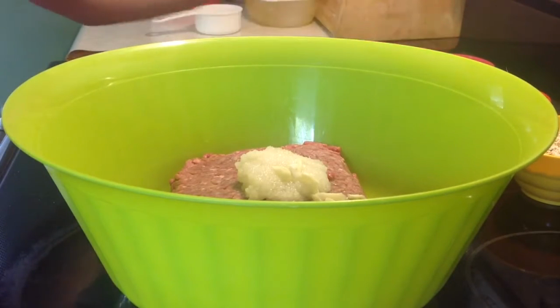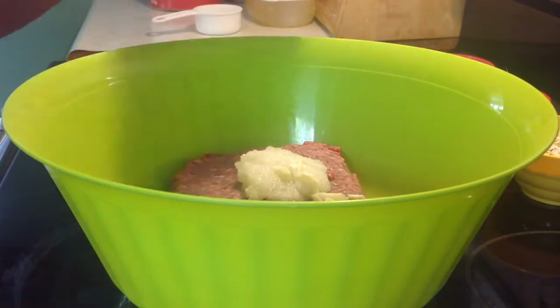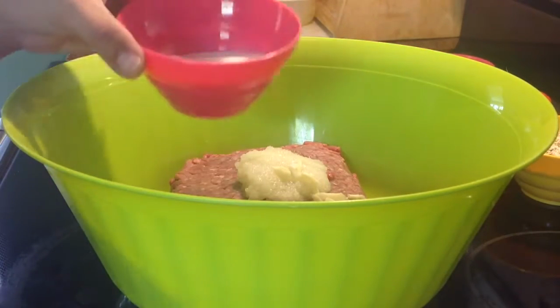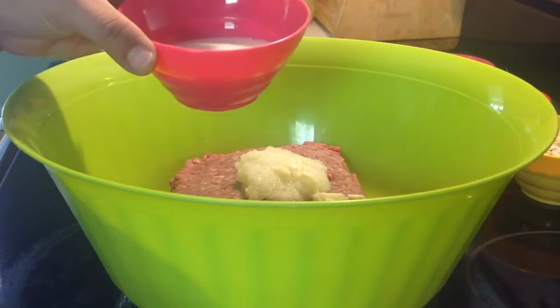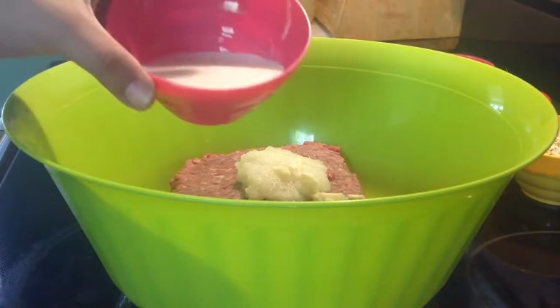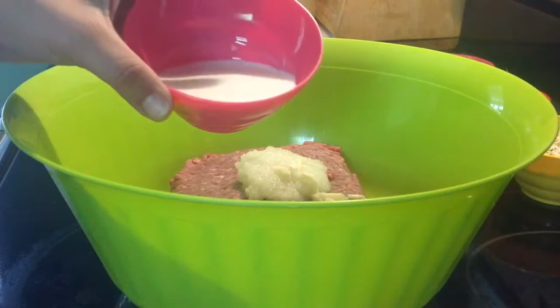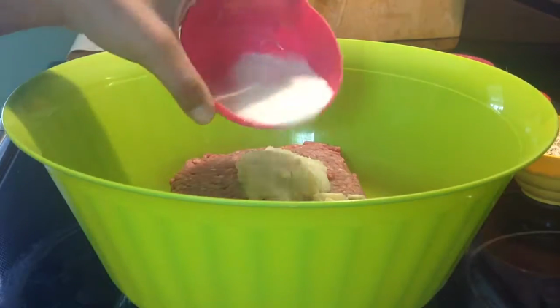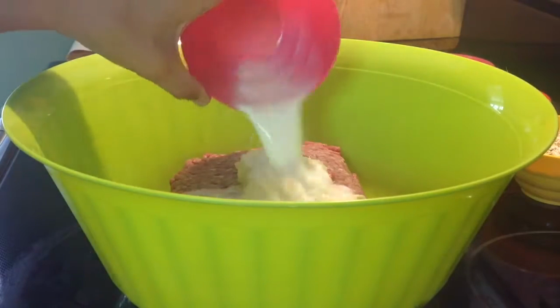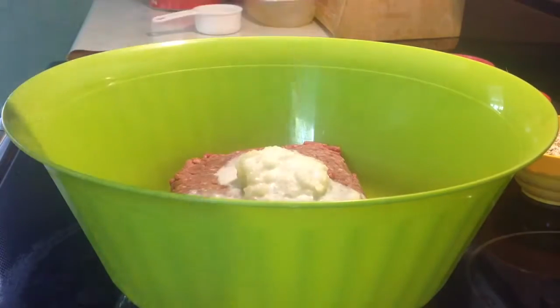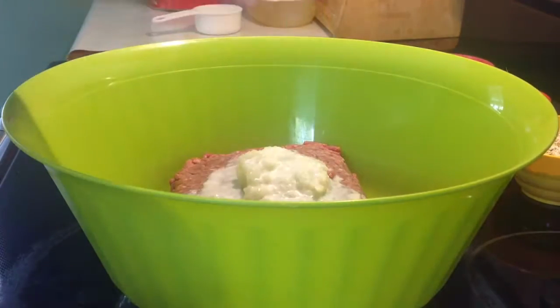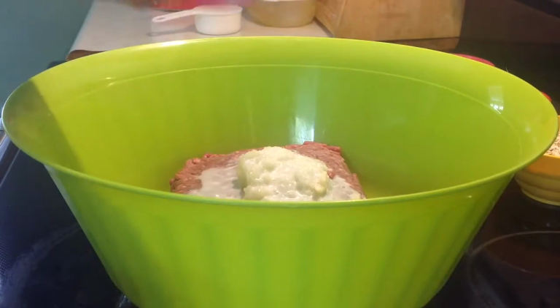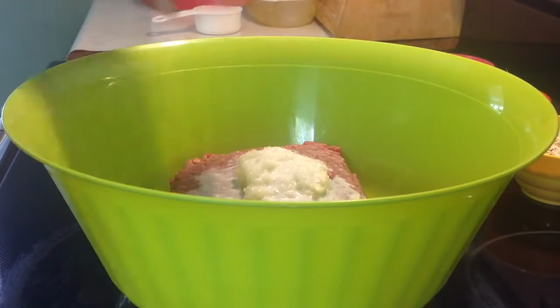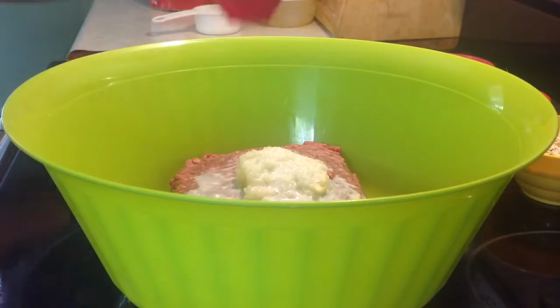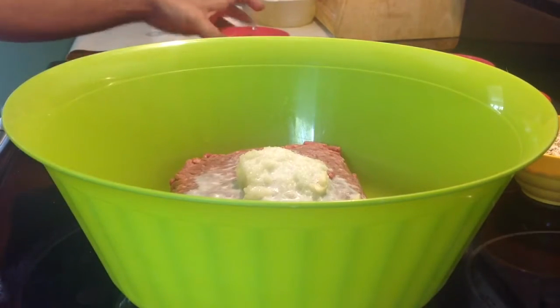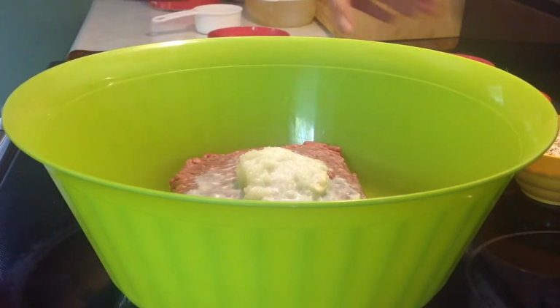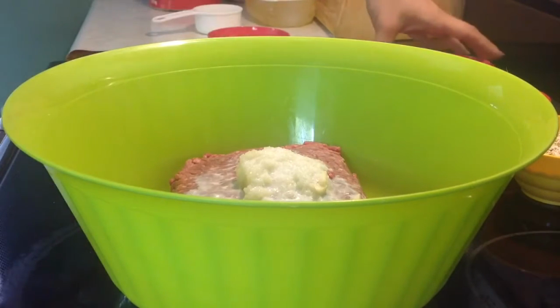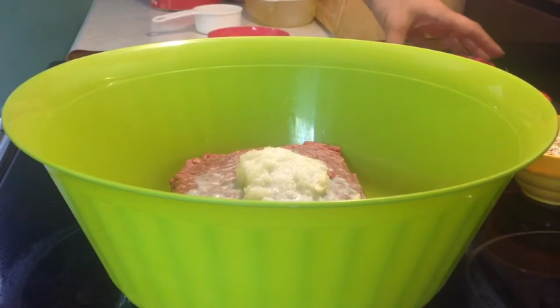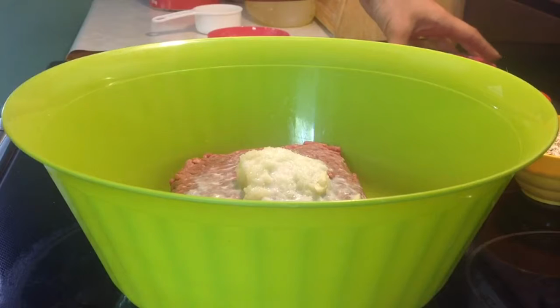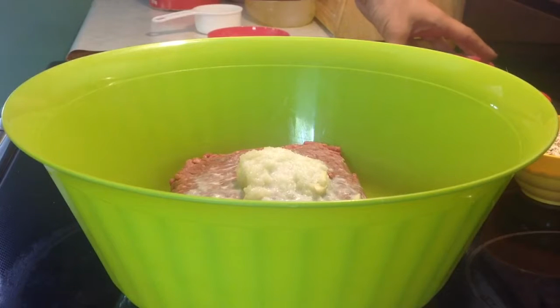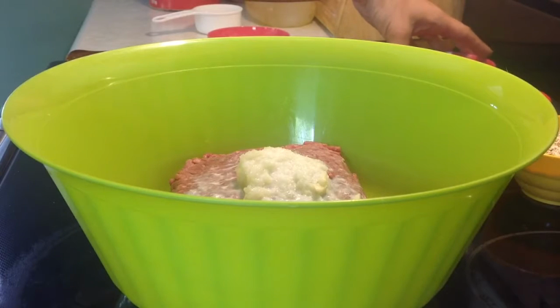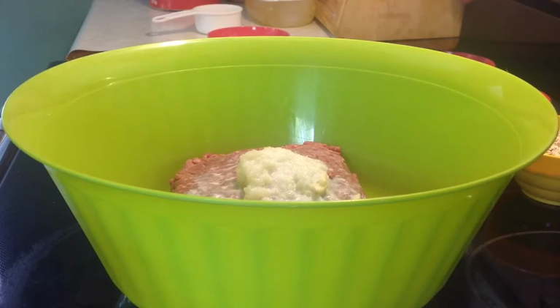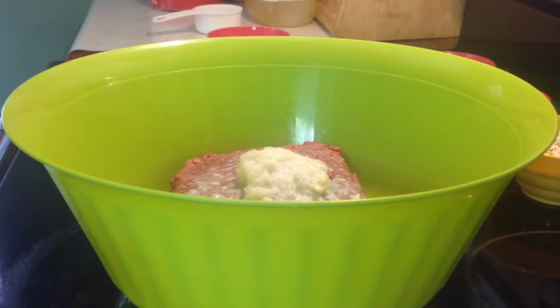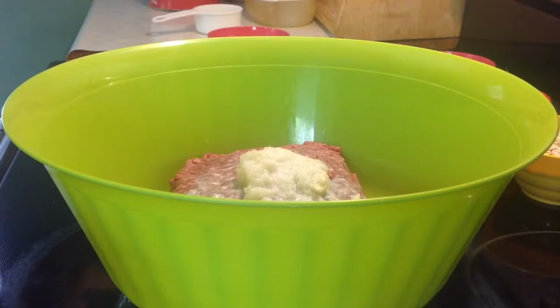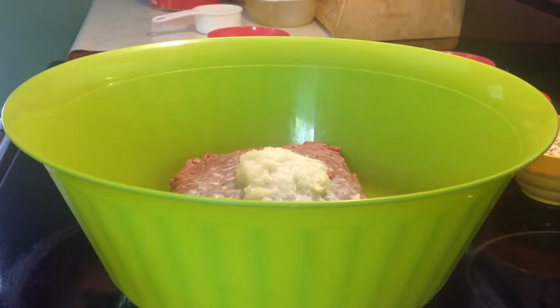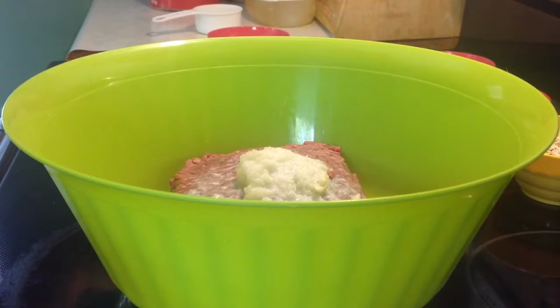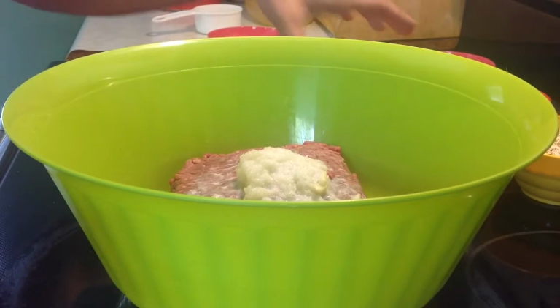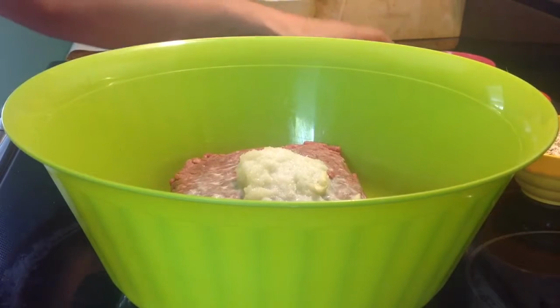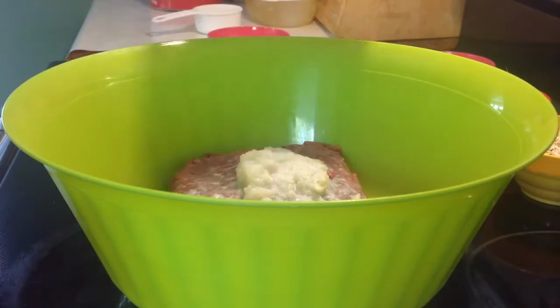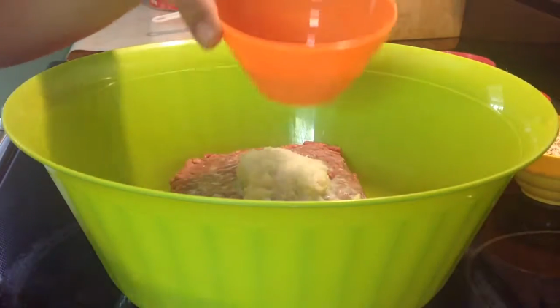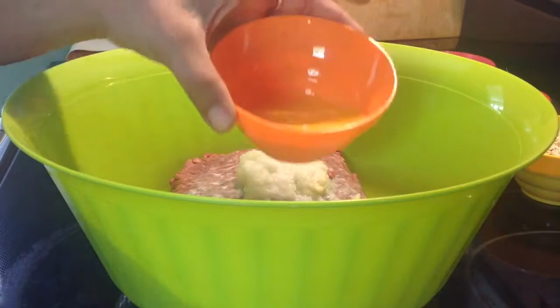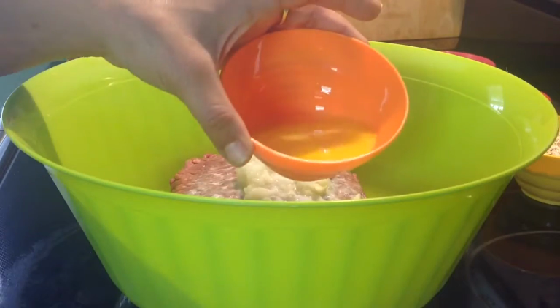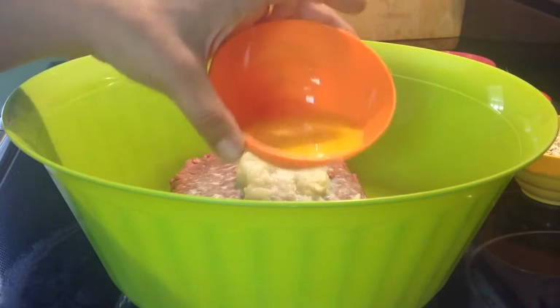A quarter cup of milk, and one large egg, slightly beaten.